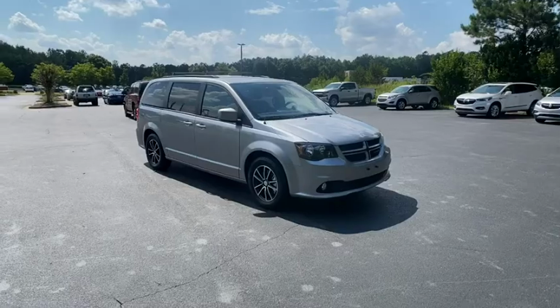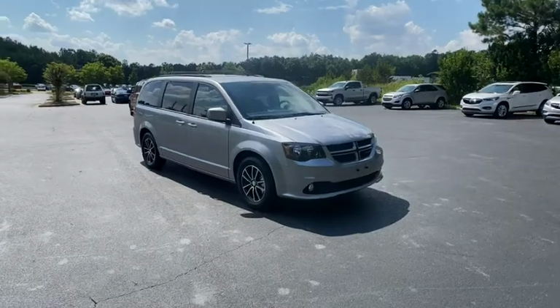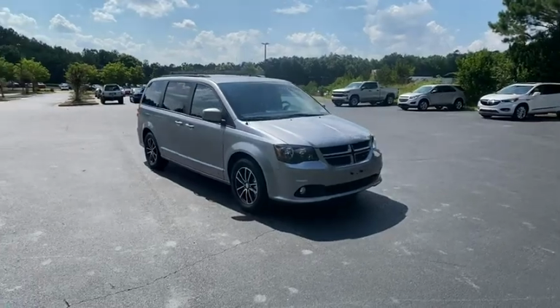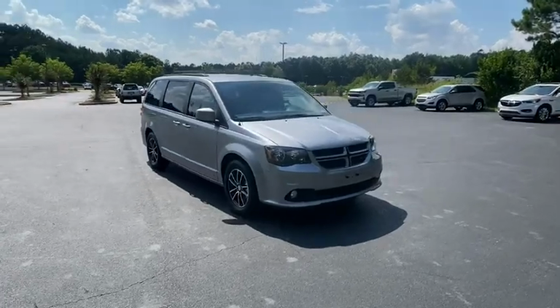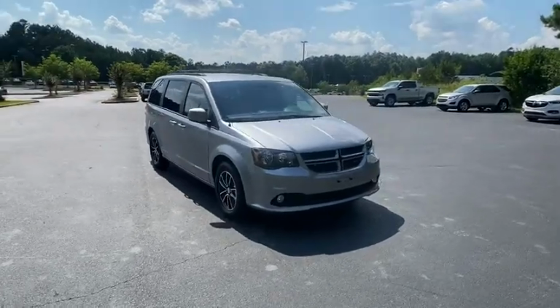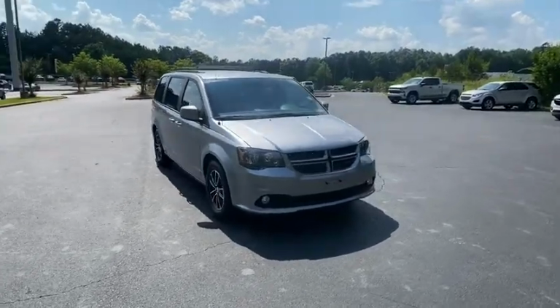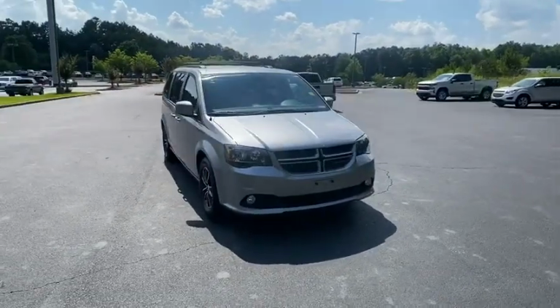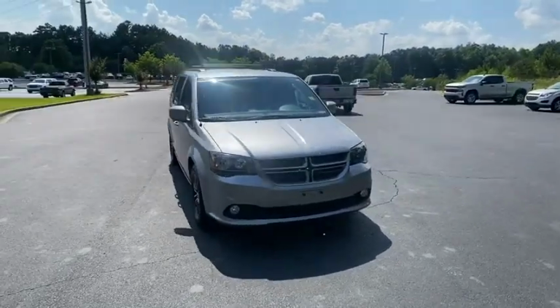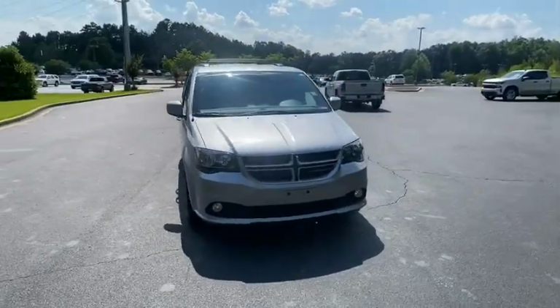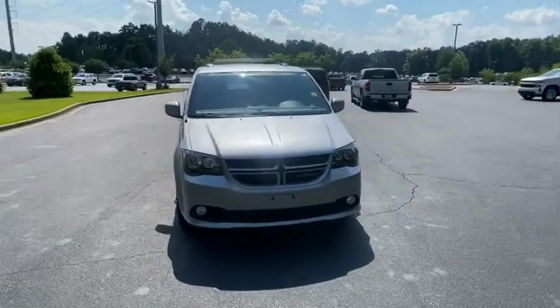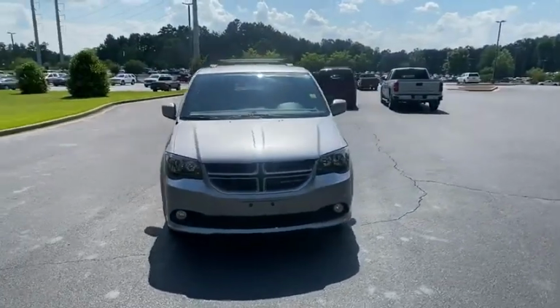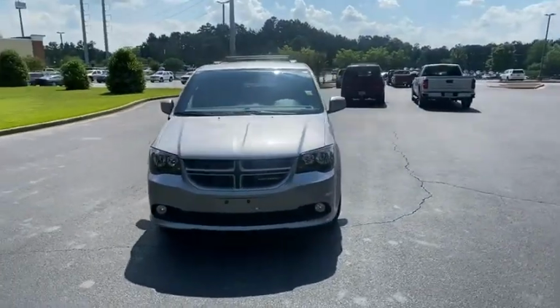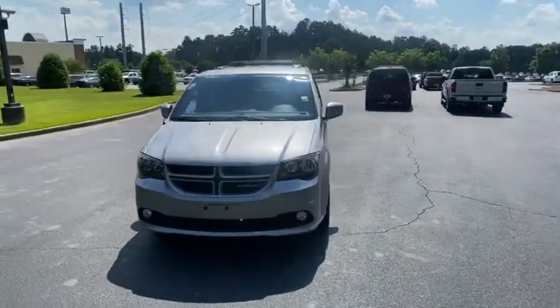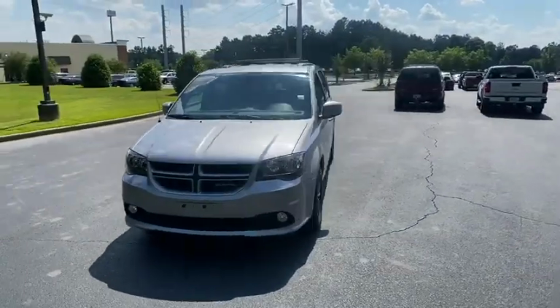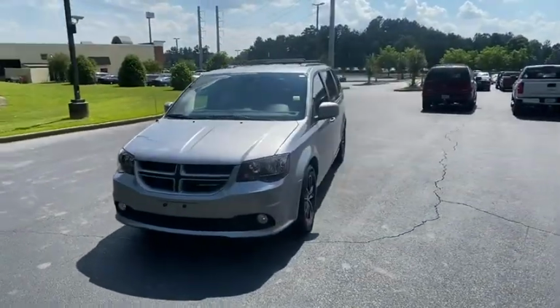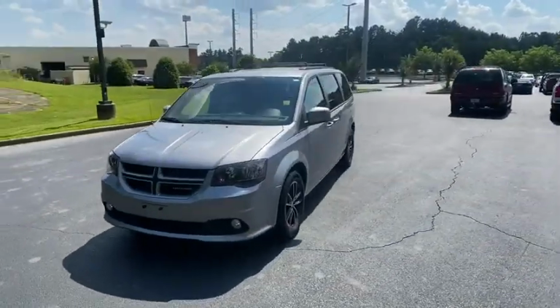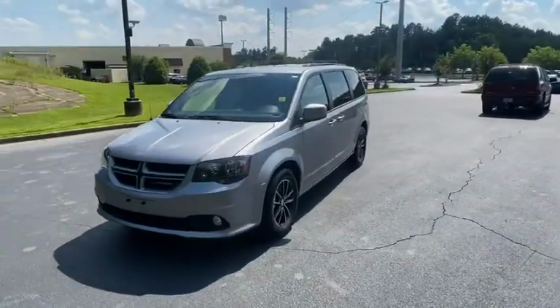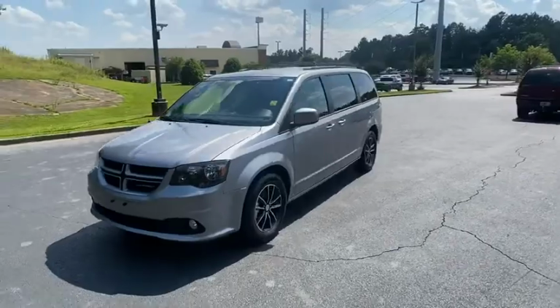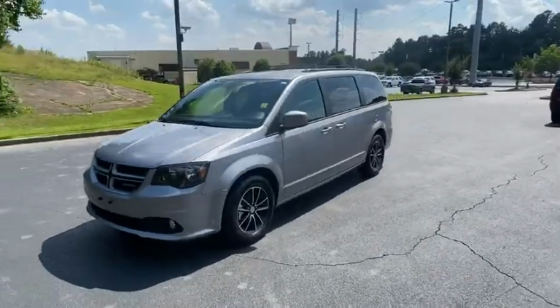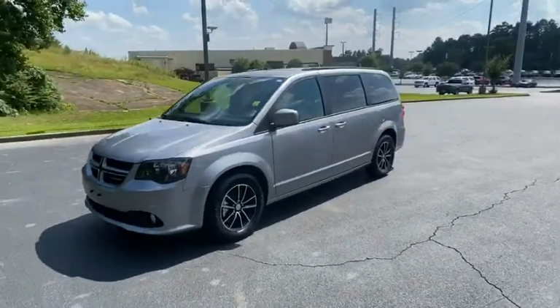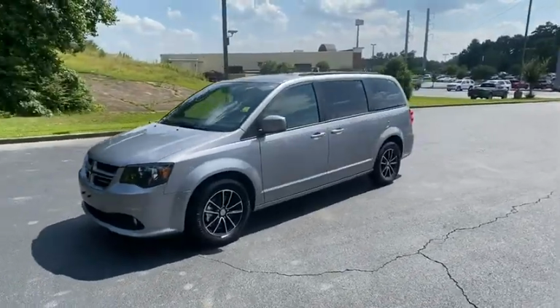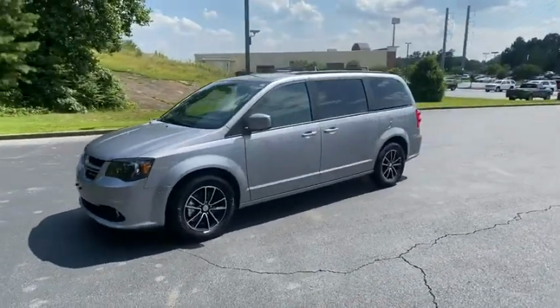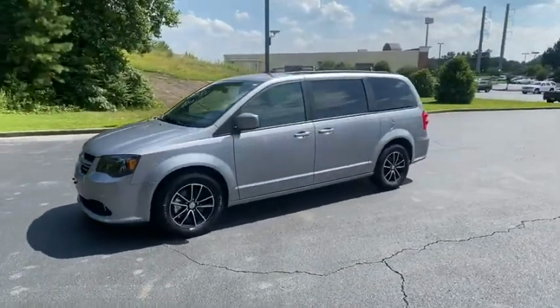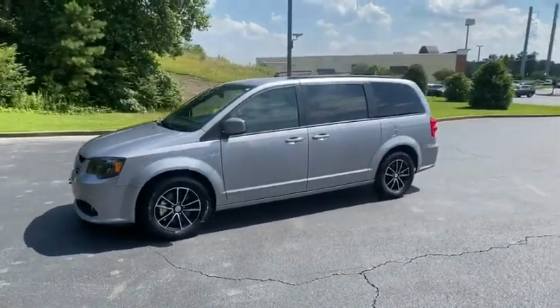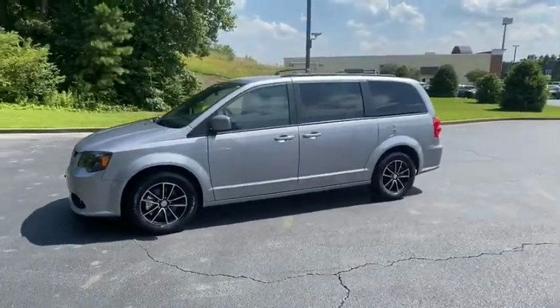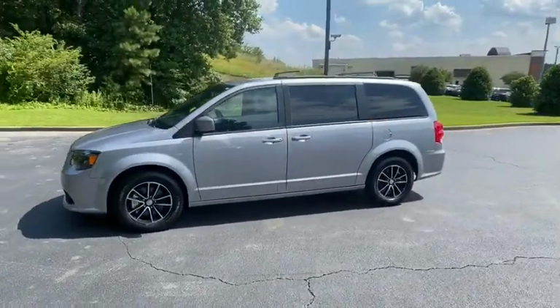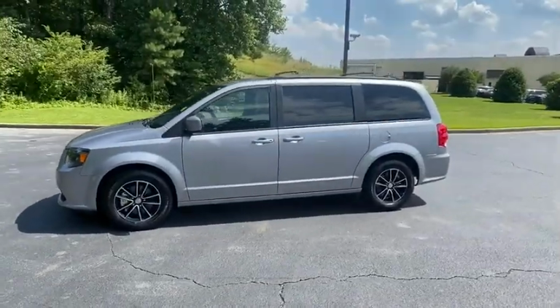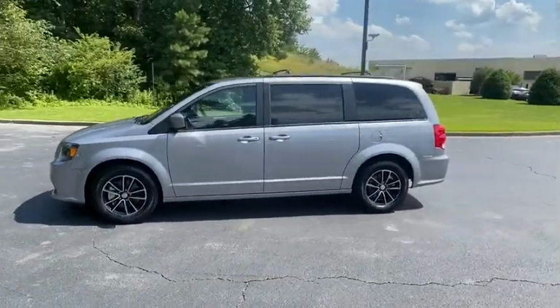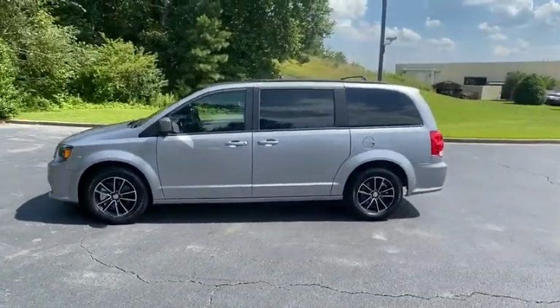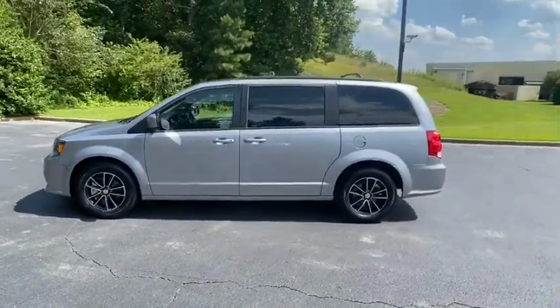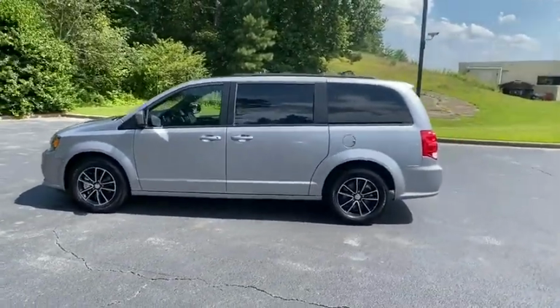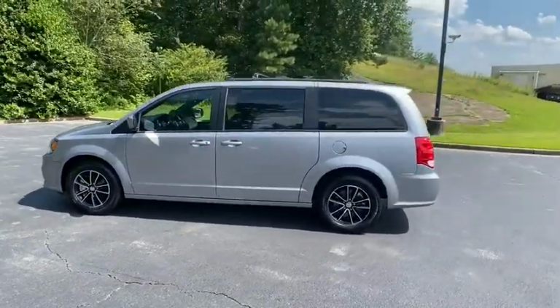We are pleased to show you the 2019 Dodge Grand Caravan. The Dodge Grand Caravan received the government's highest front and side crash rating of five stars.